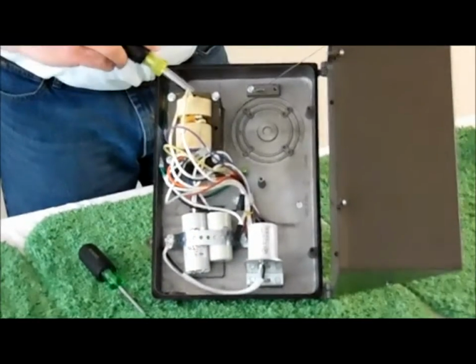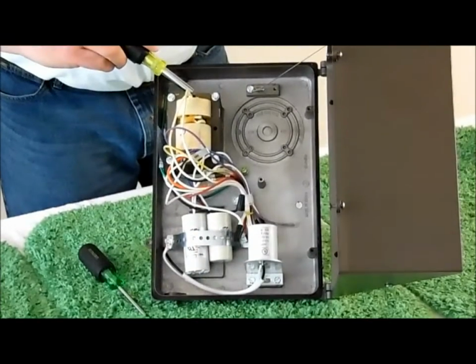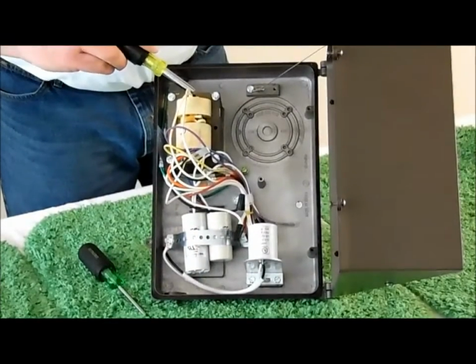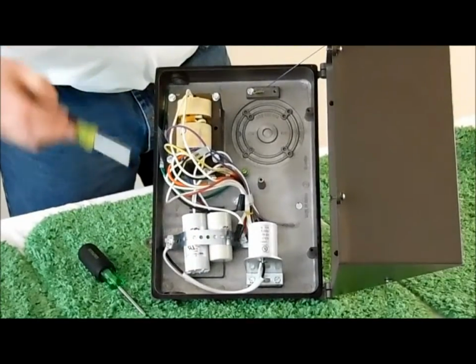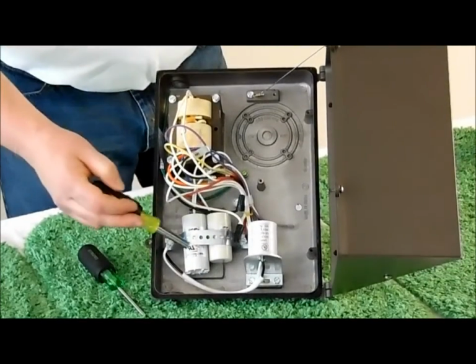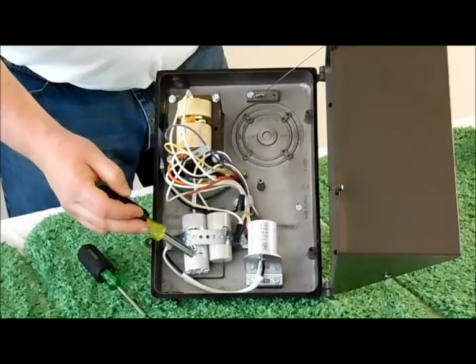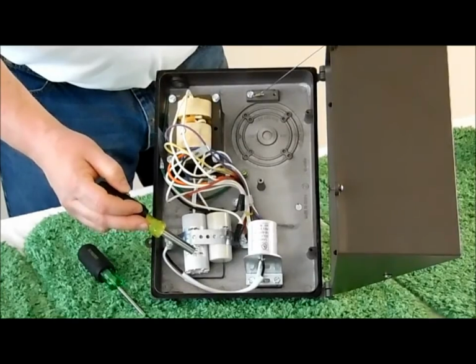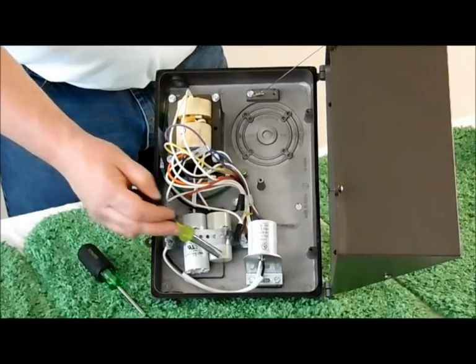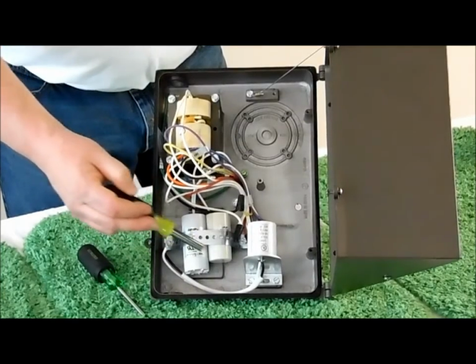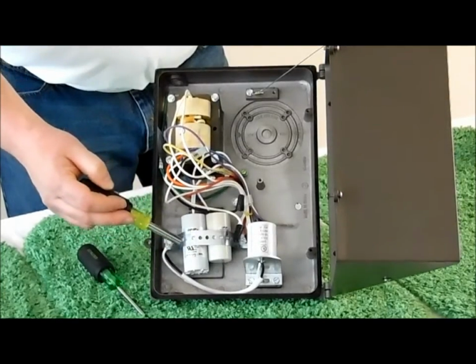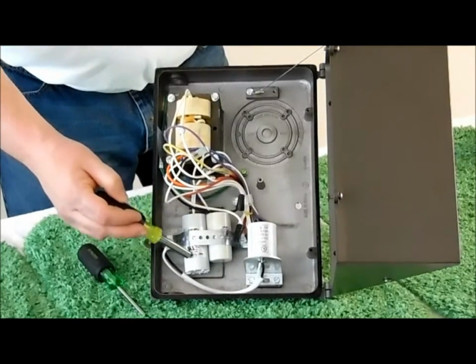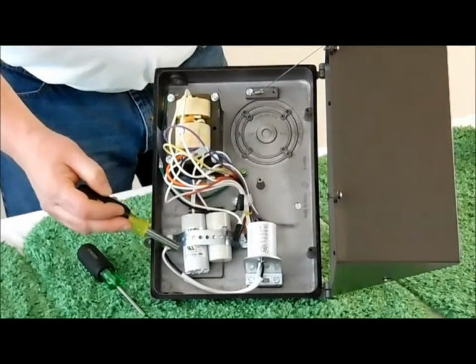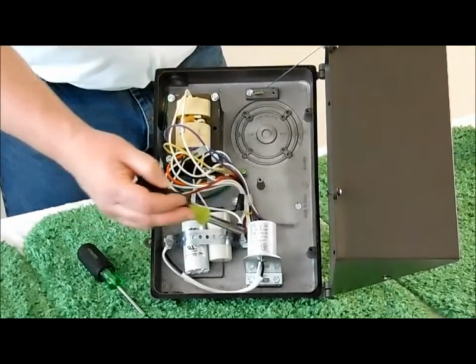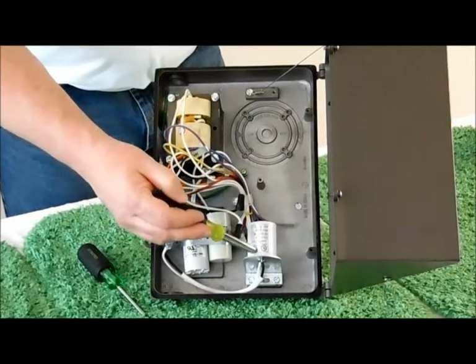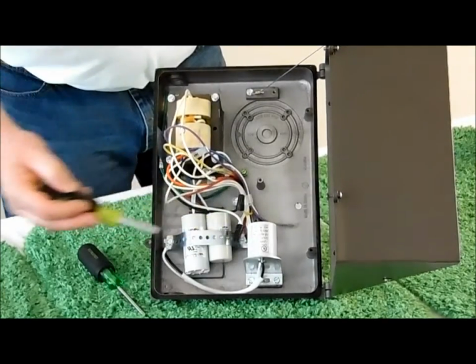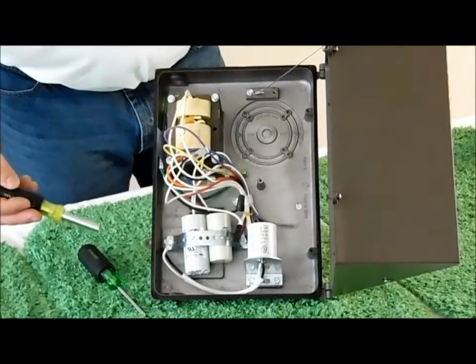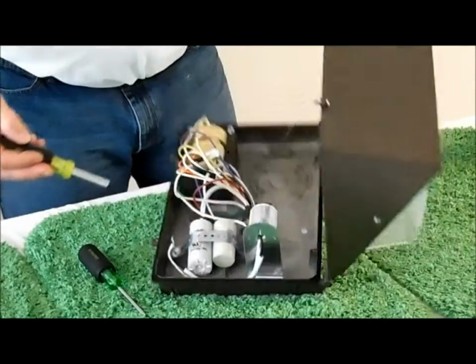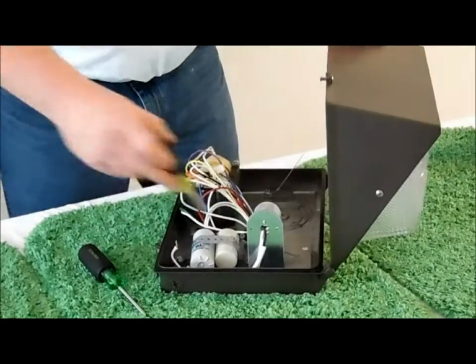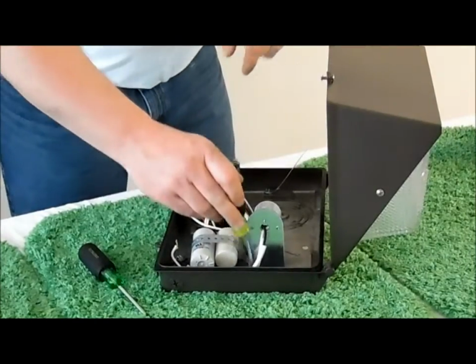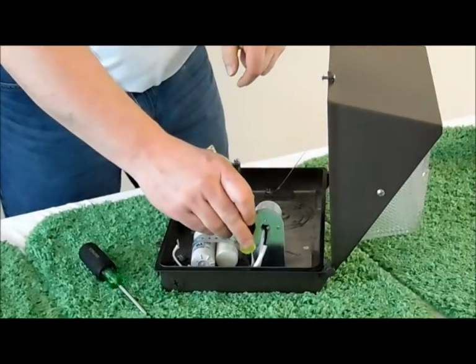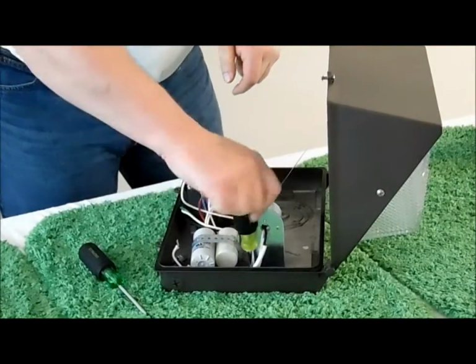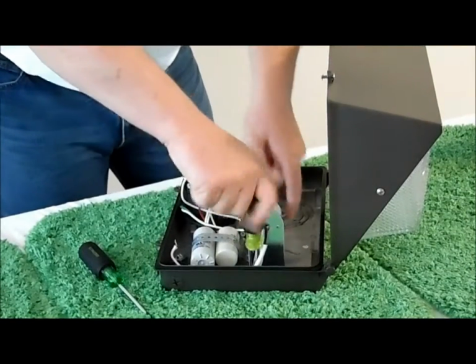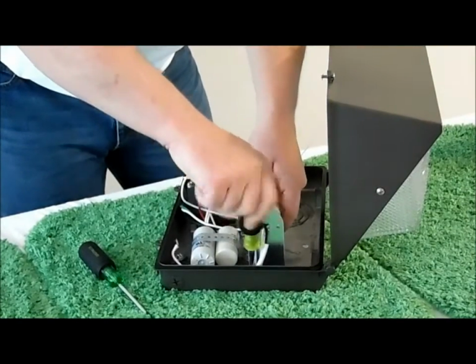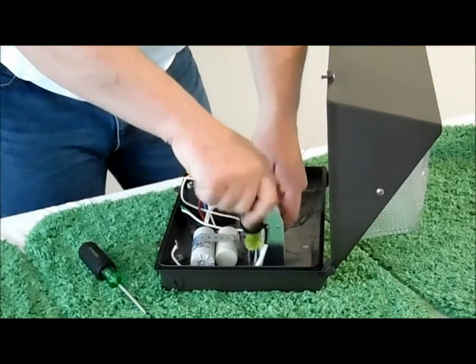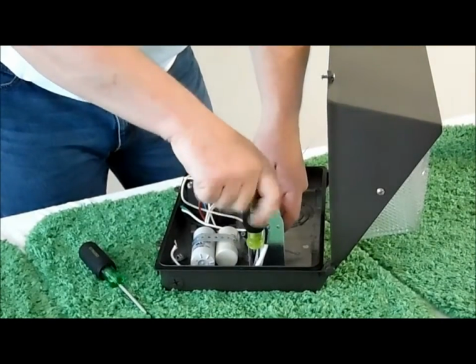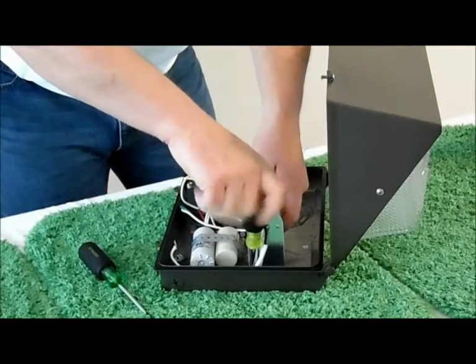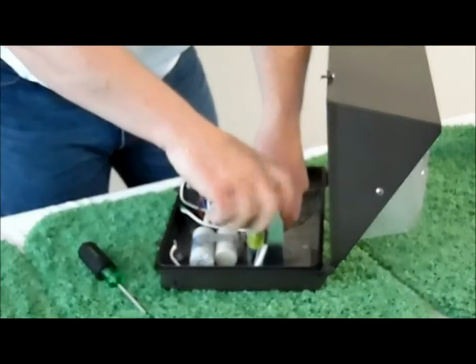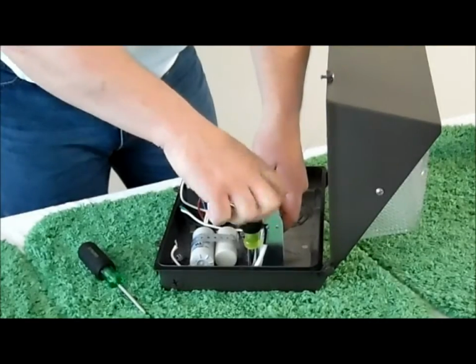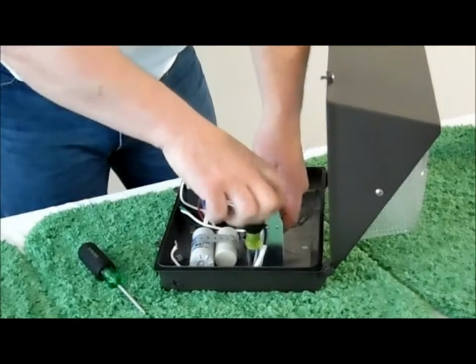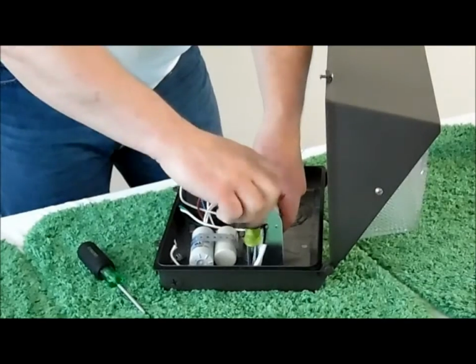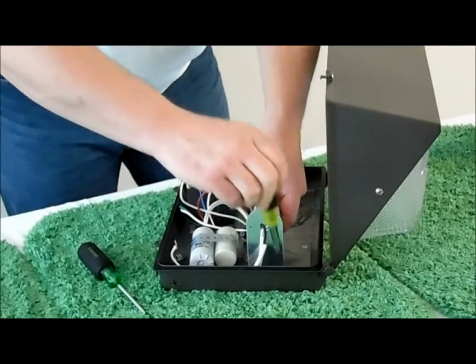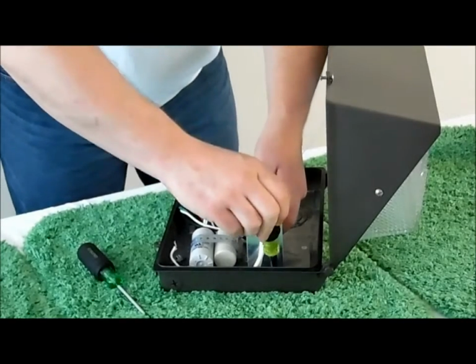You have your transformer, you have your starter, you have a capacitor, and you have your socket. Remove the socket by unscrewing the two screws holding the socket holder.